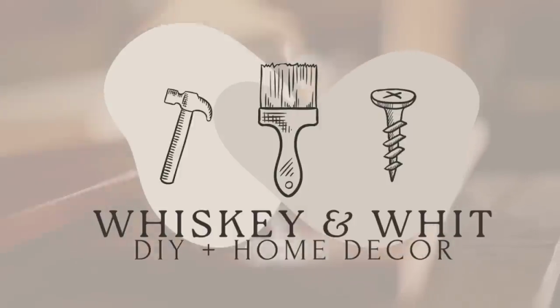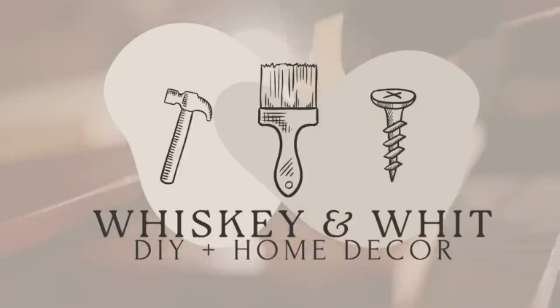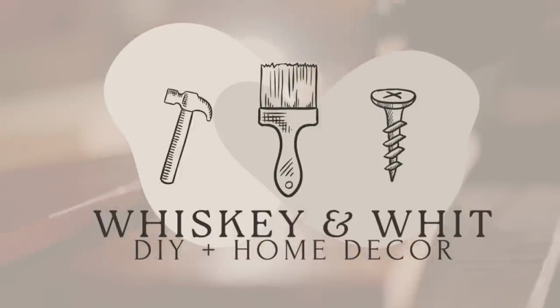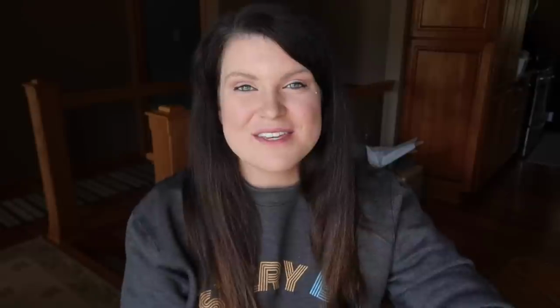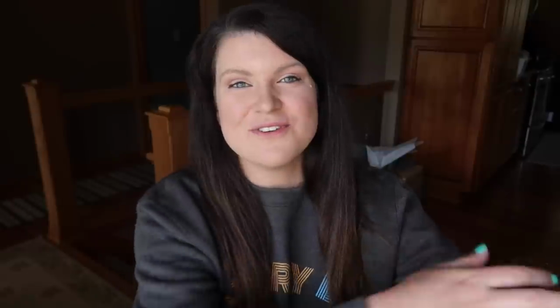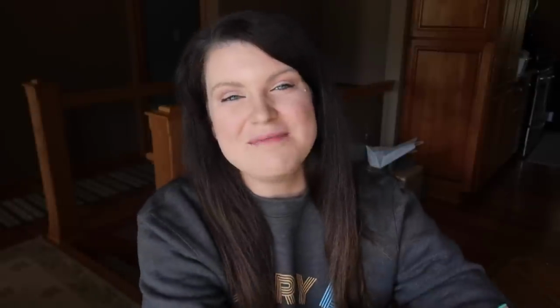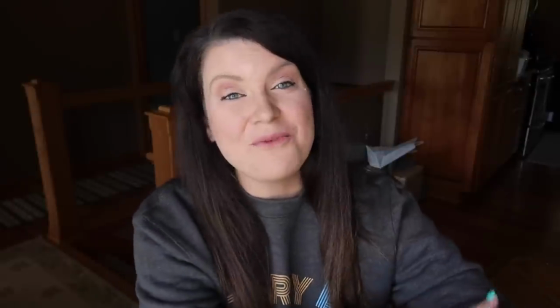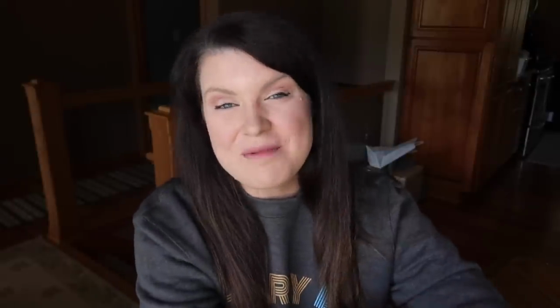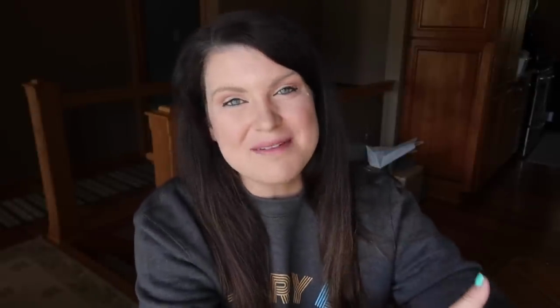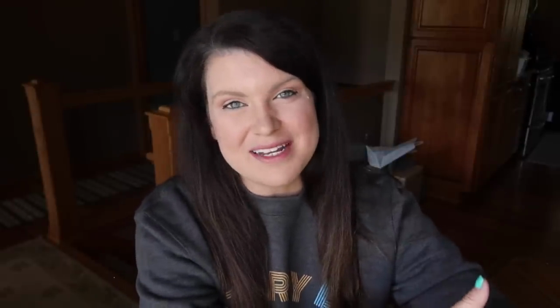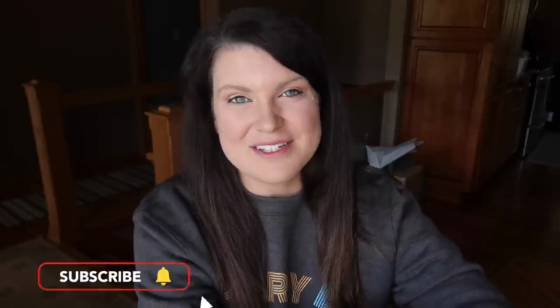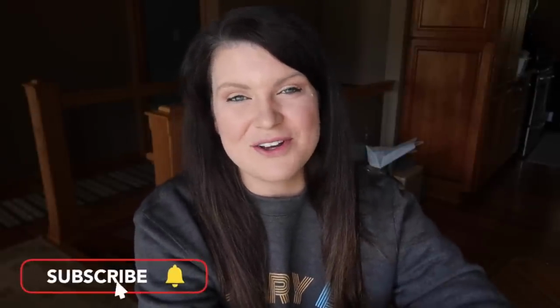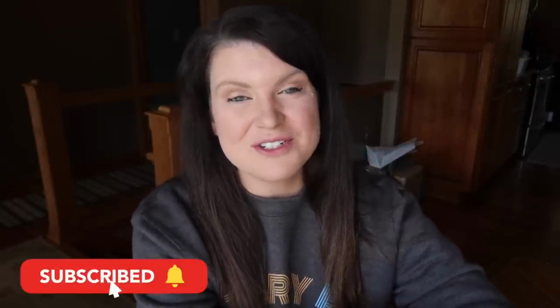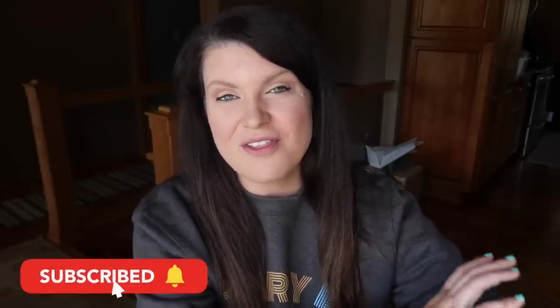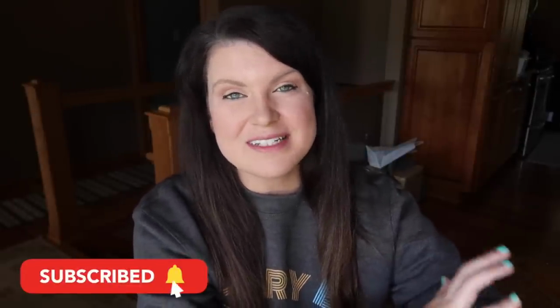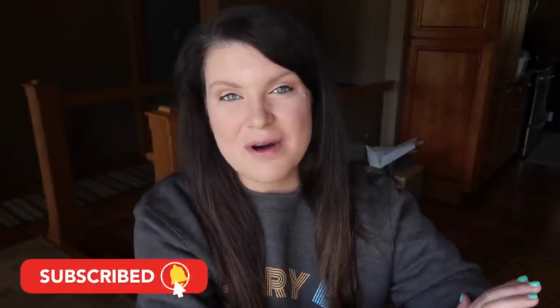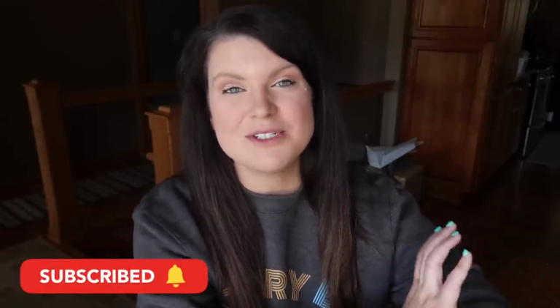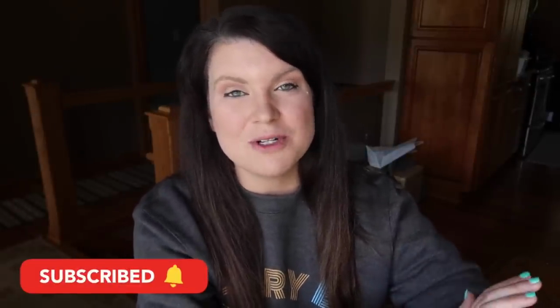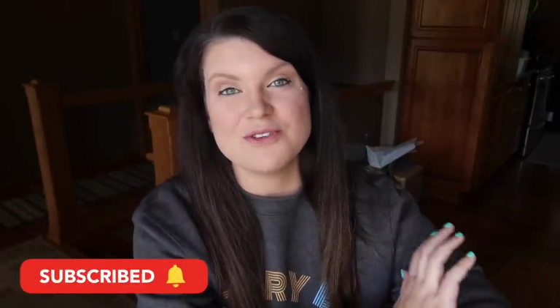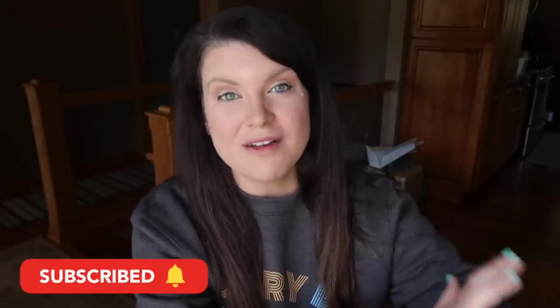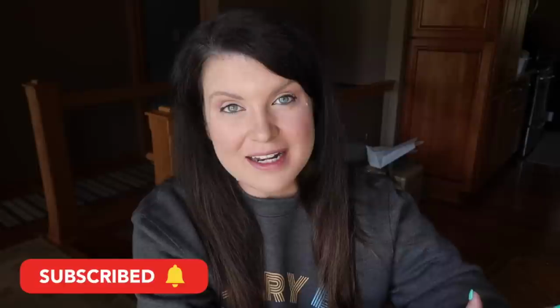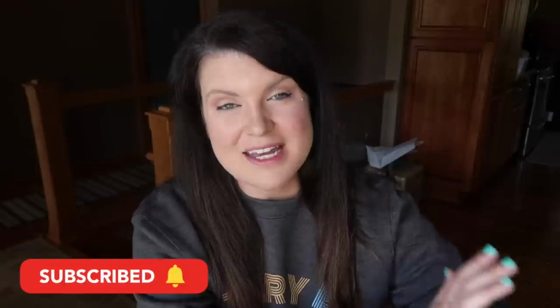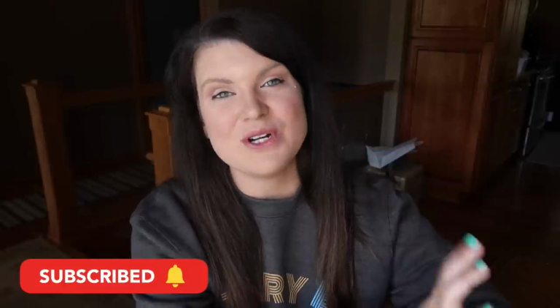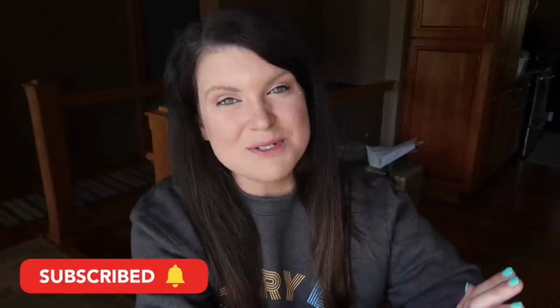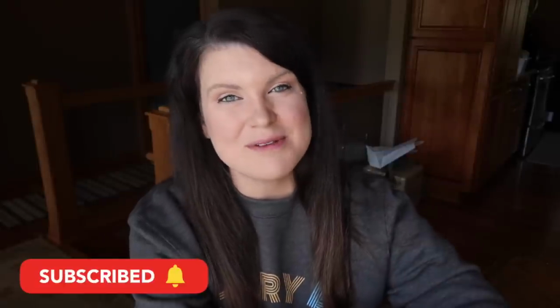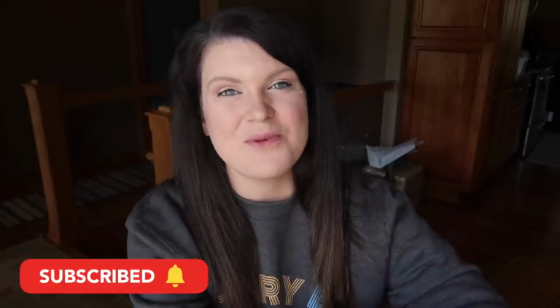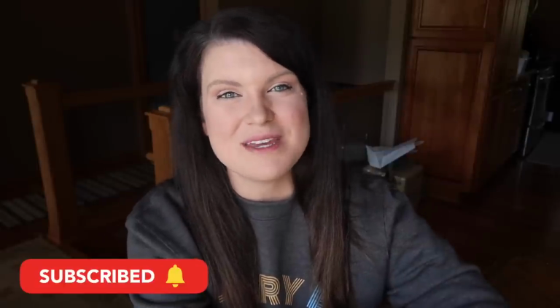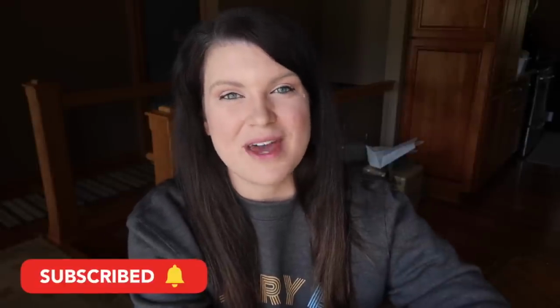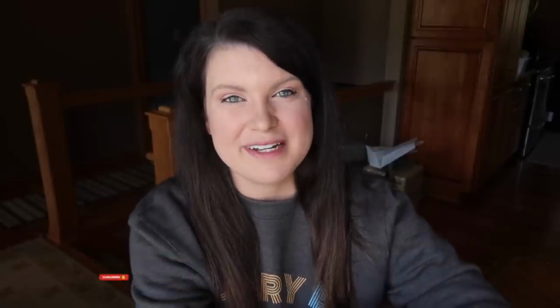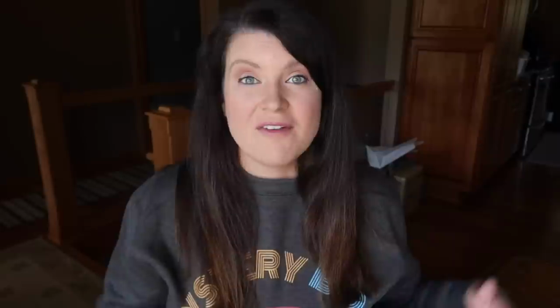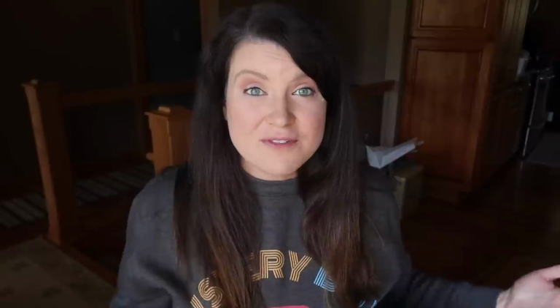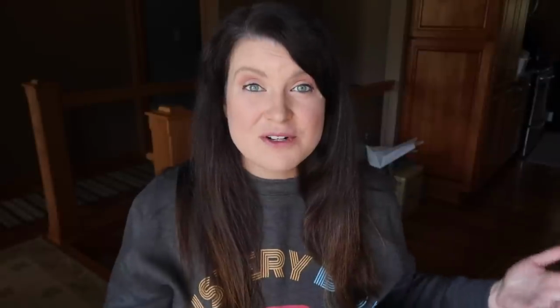This is Whiskey and Whit, and if this is your first time here, welcome! My name is Whitney and on this channel I love to share all things DIY and budget home decor. If you love that kind of content, be sure to hit subscribe so we can be craft buddies.